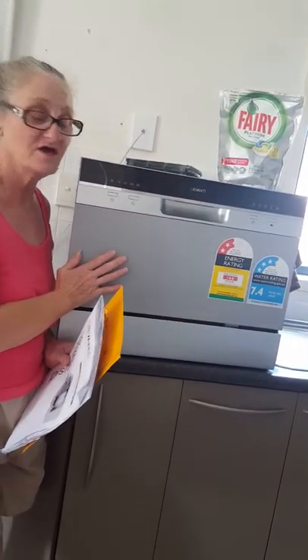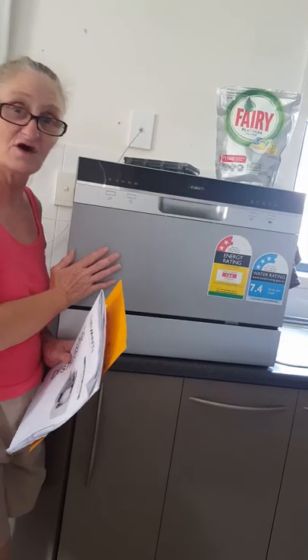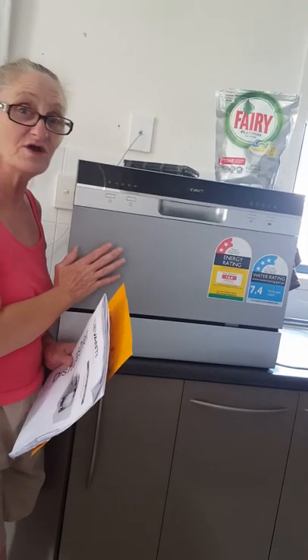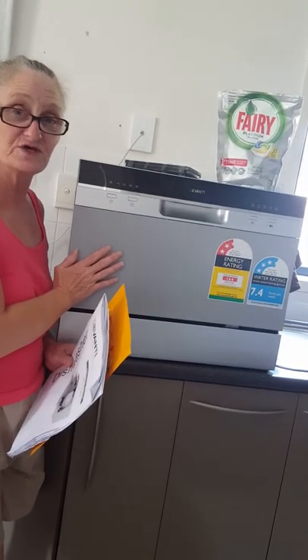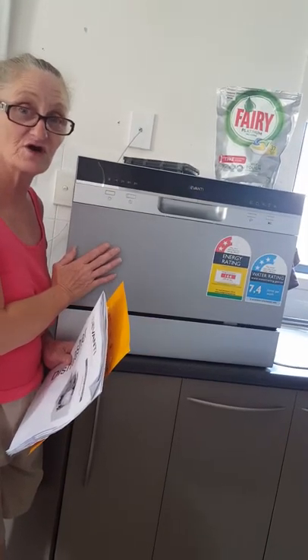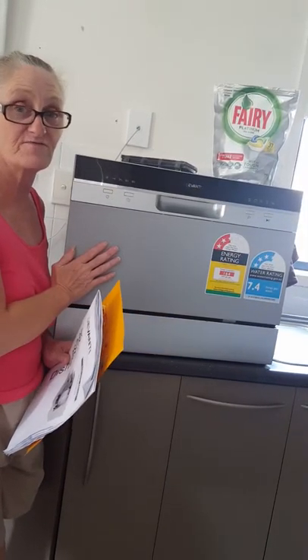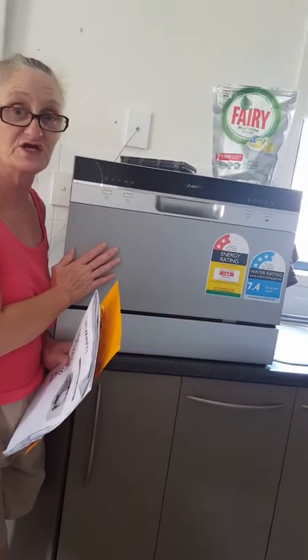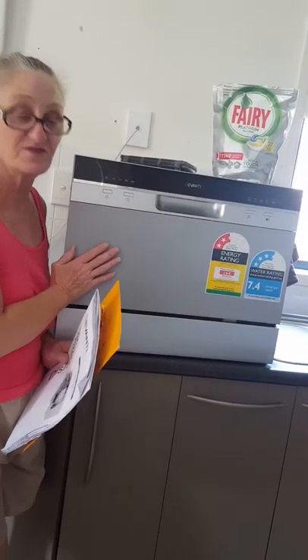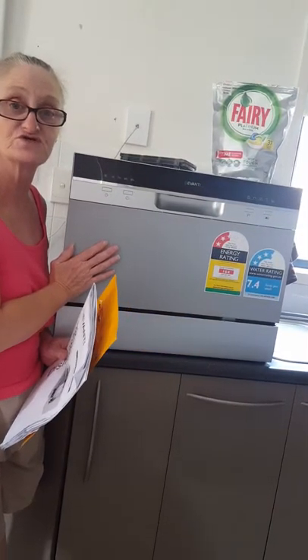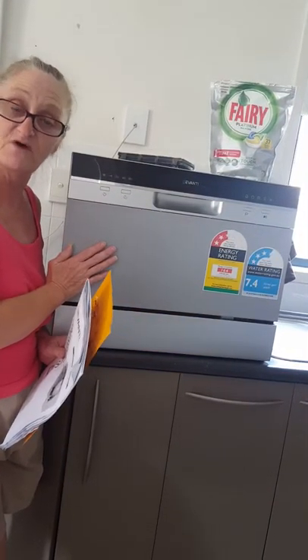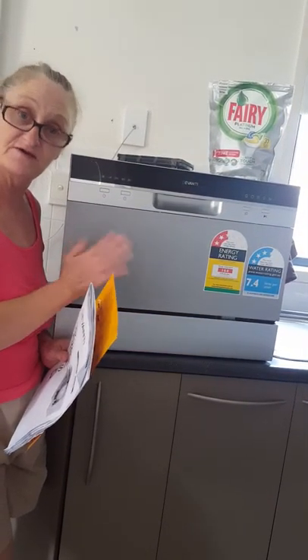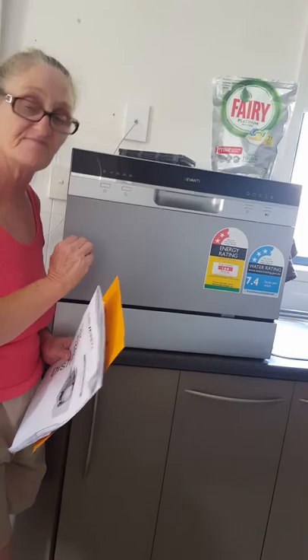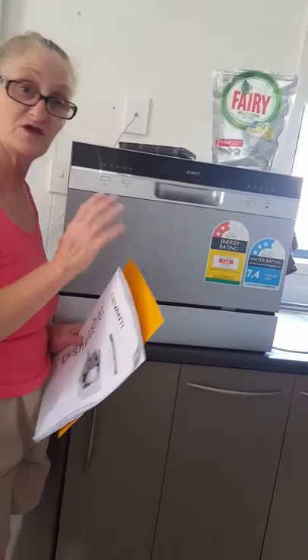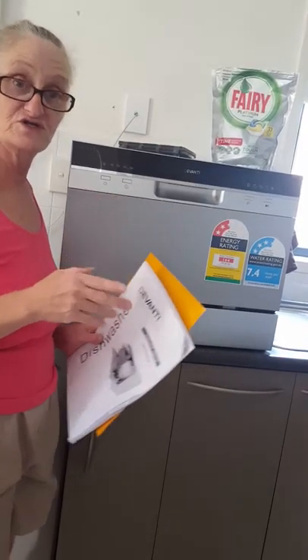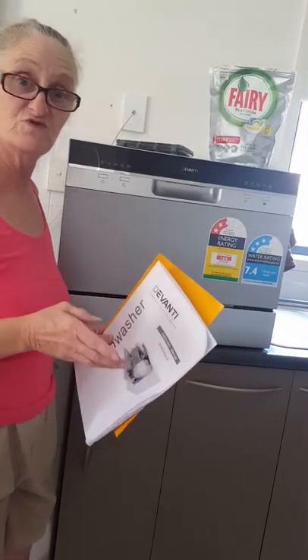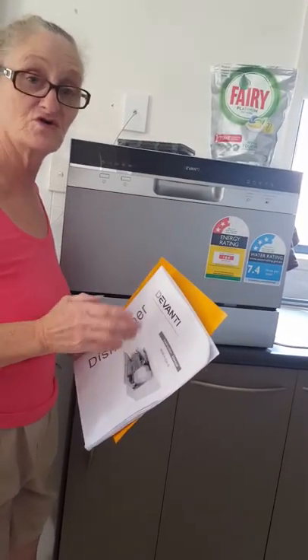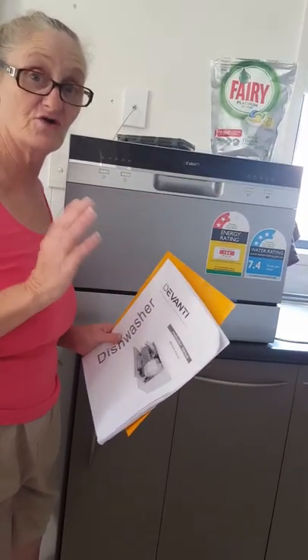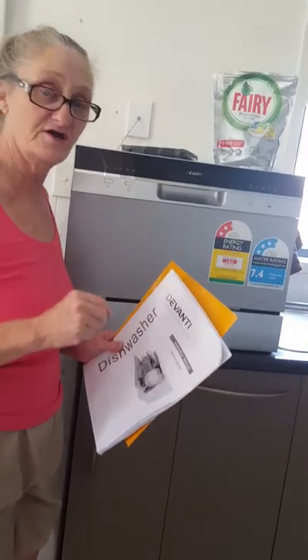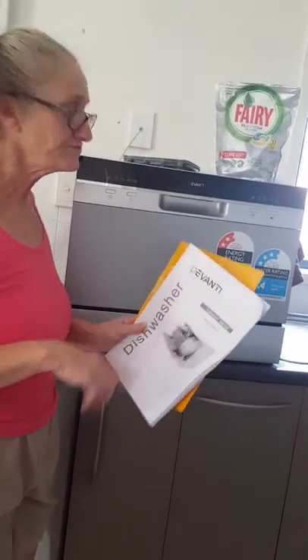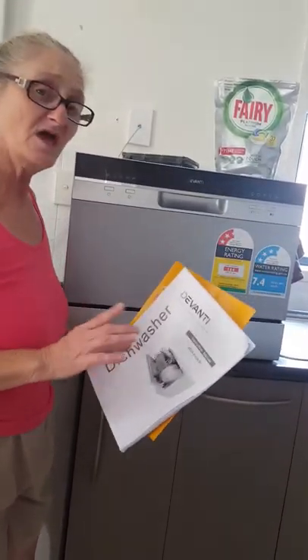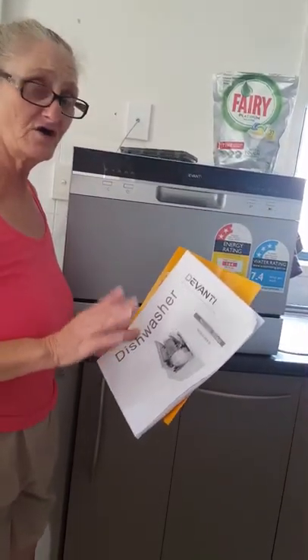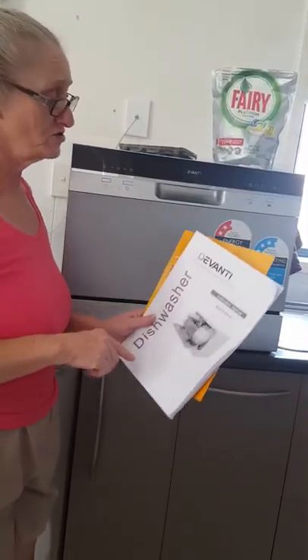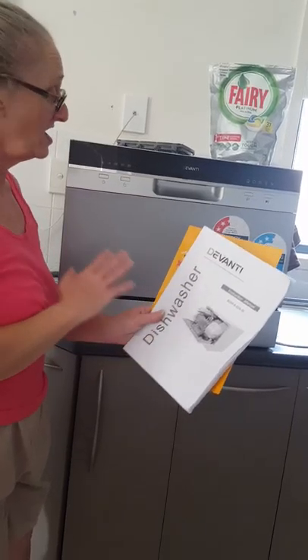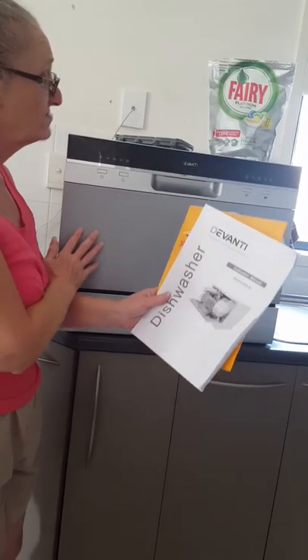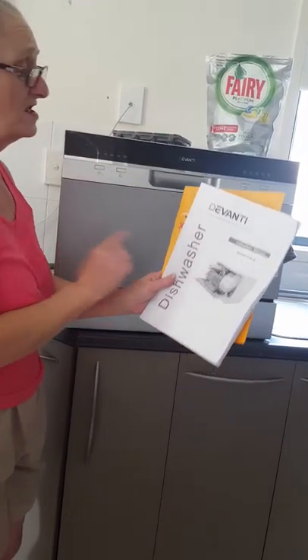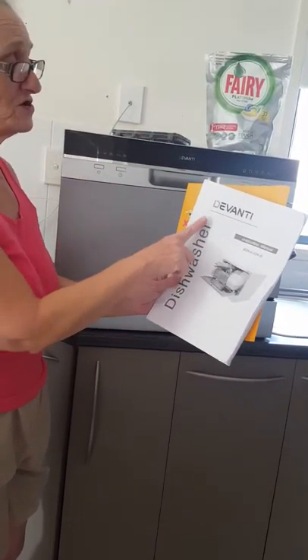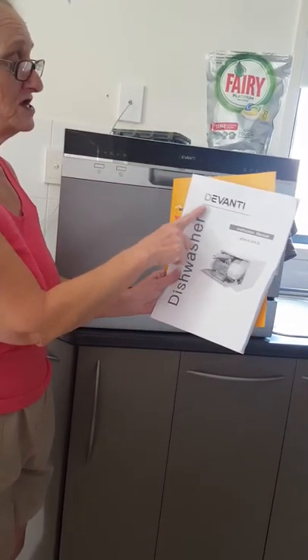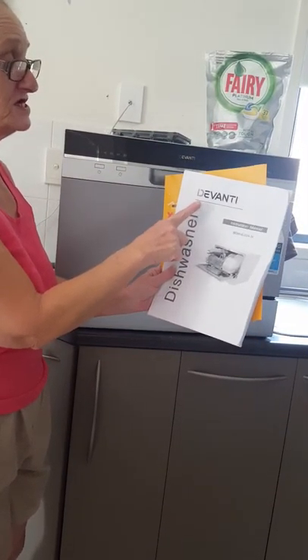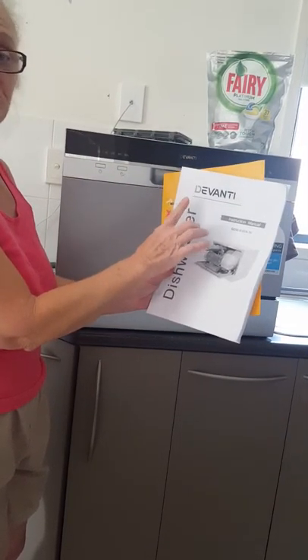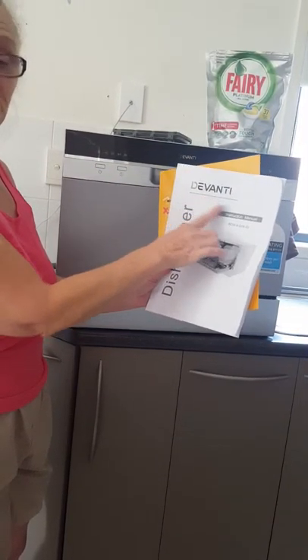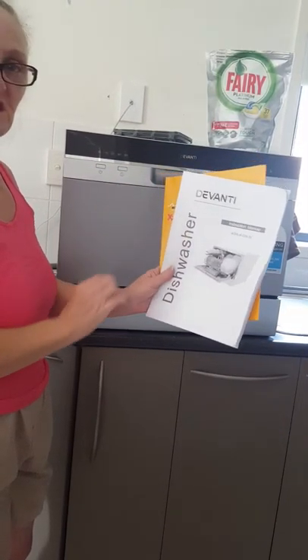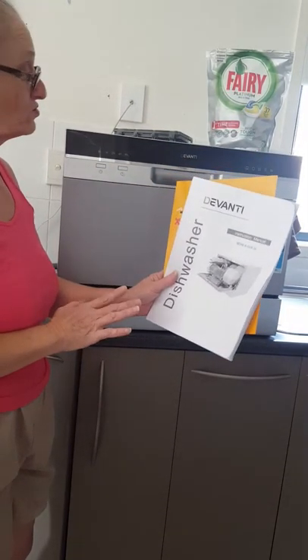Now look, when I got this, I tried to get one through Bunnings, but of course they were so popular they'd run out, and they've got to wait until they get more stock. So I got online and got onto a little website that sells Deventi dishwashers.